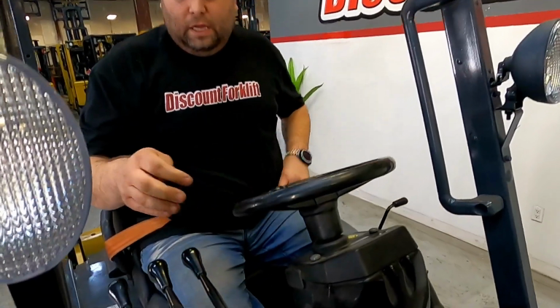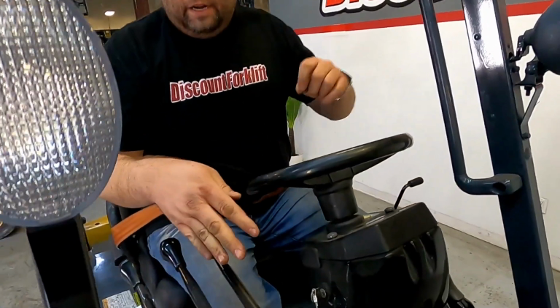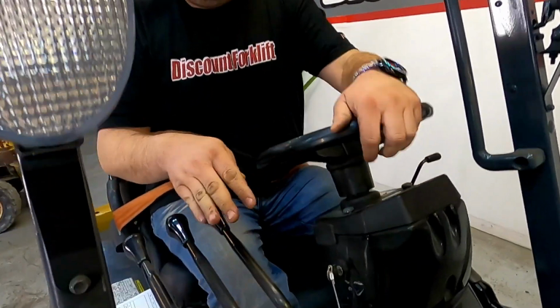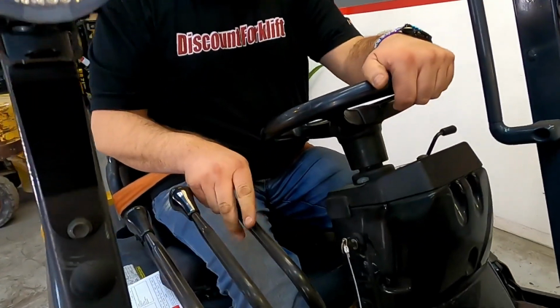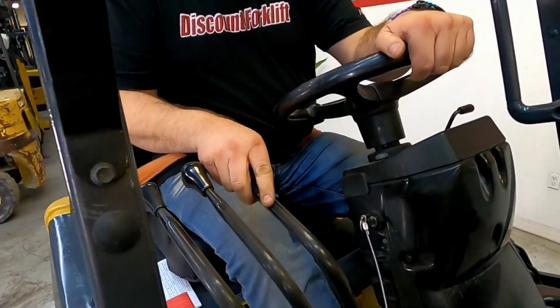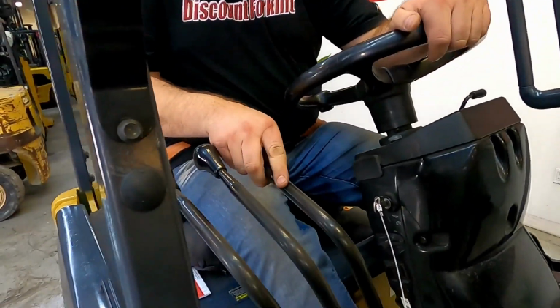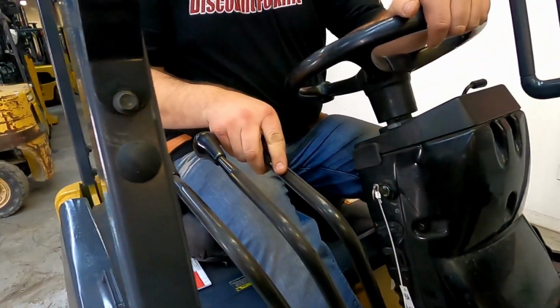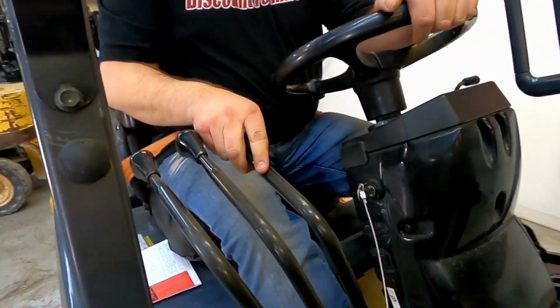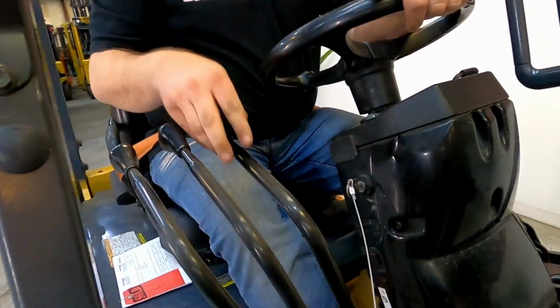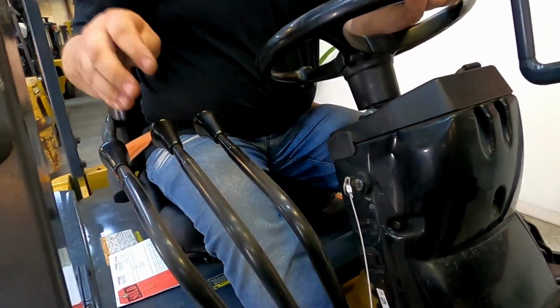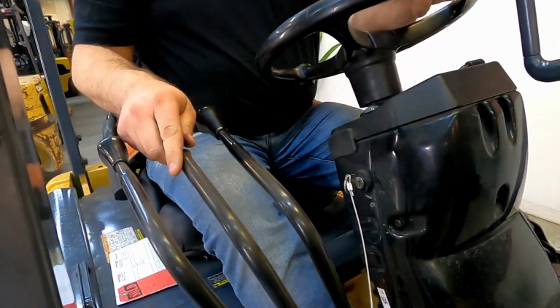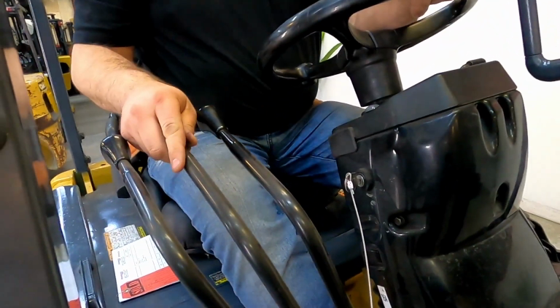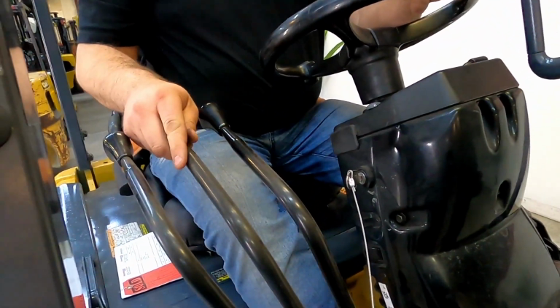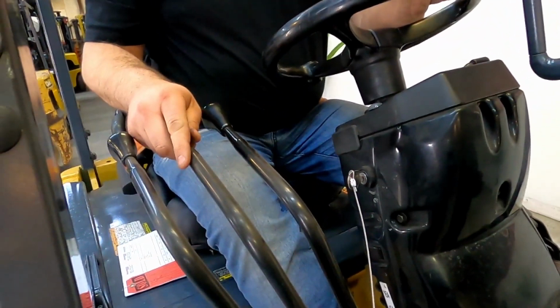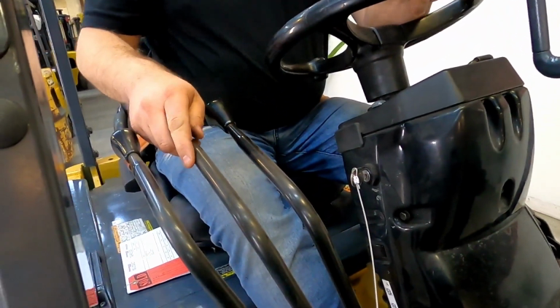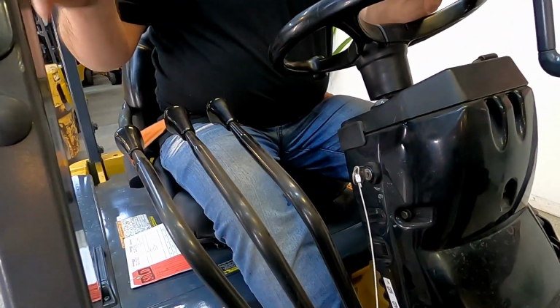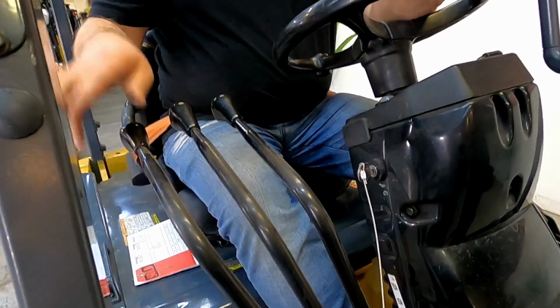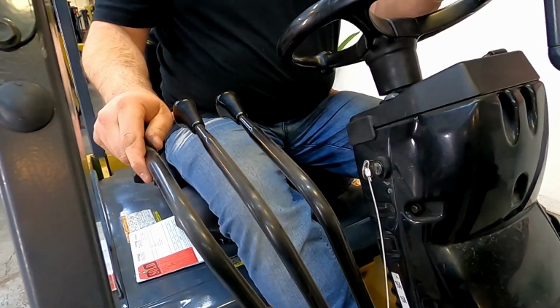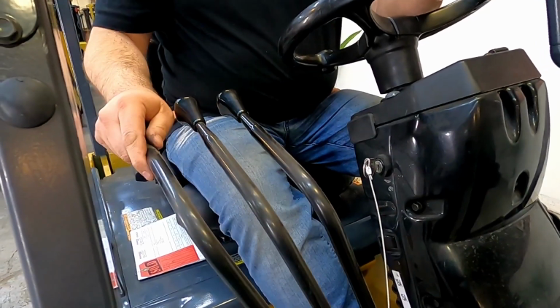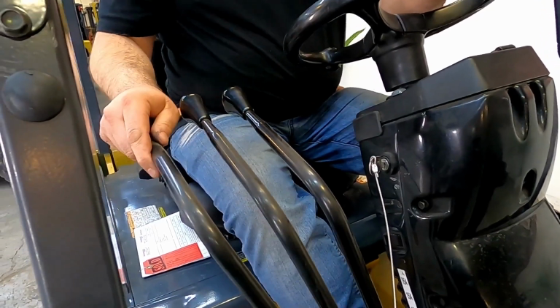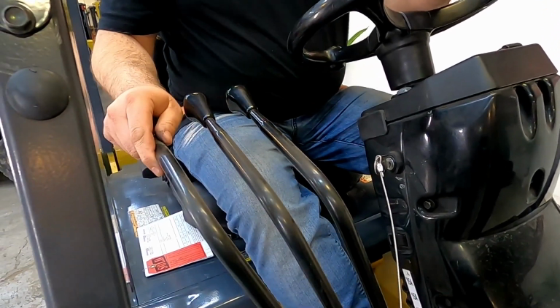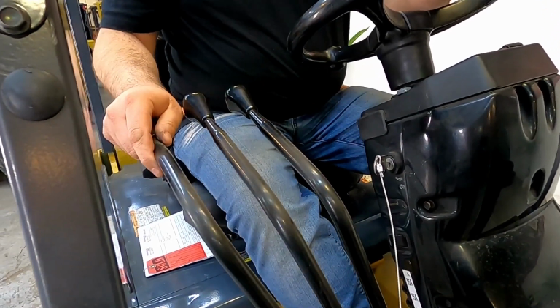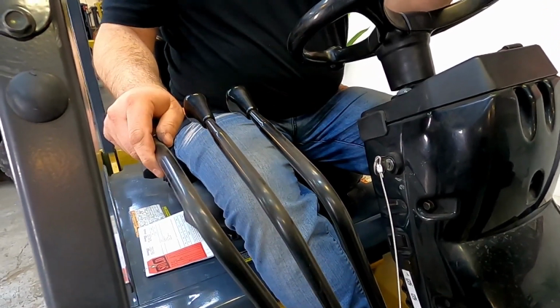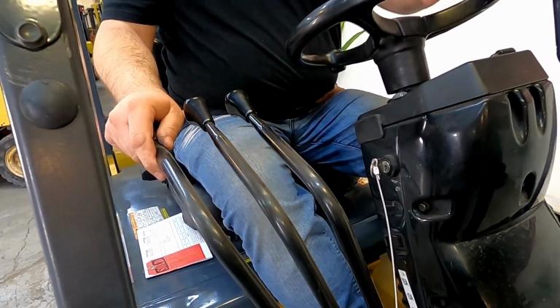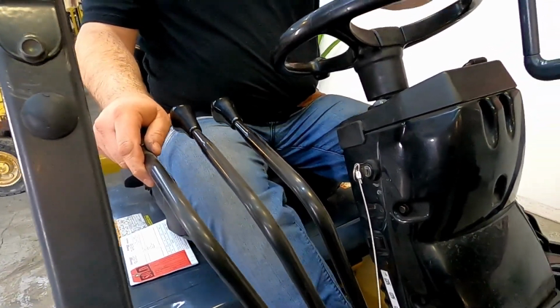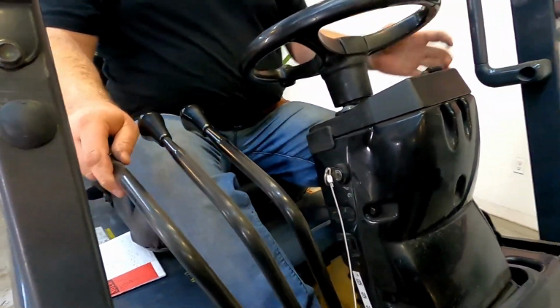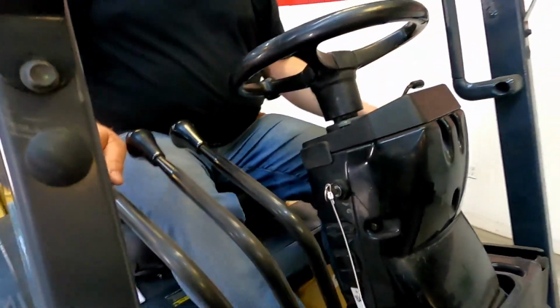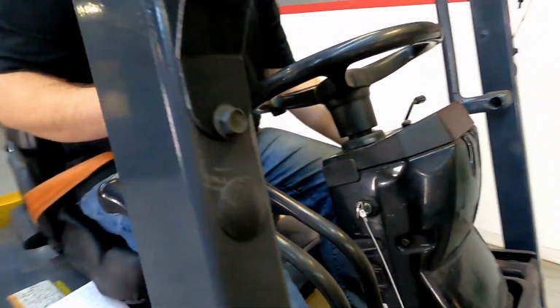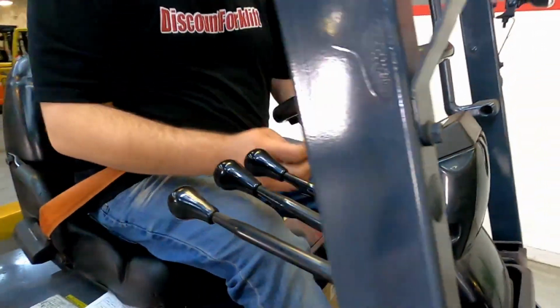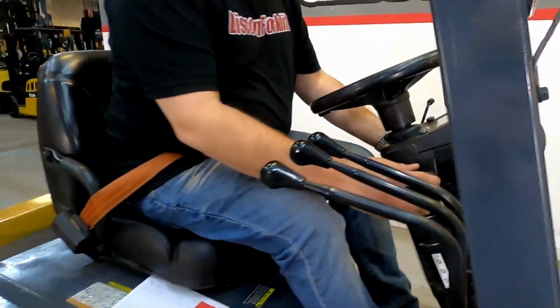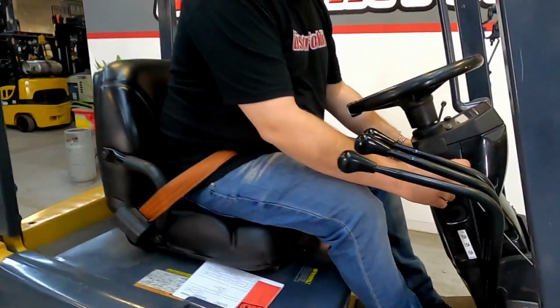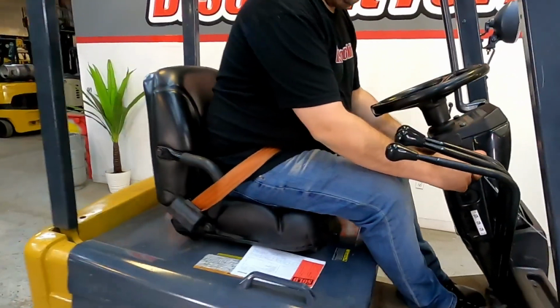We've got lift up and down. We've got tilt back and forth and we've got your side shift here. So I'm going to show you everything working.